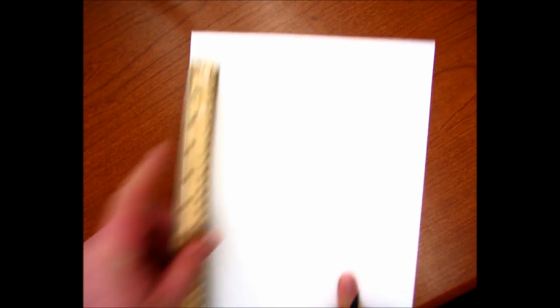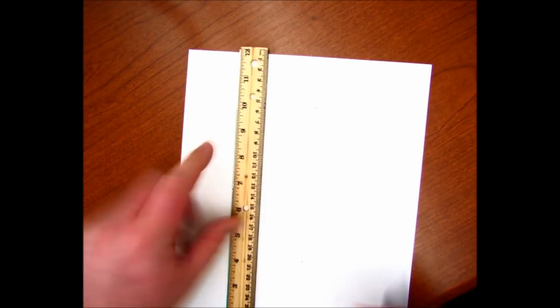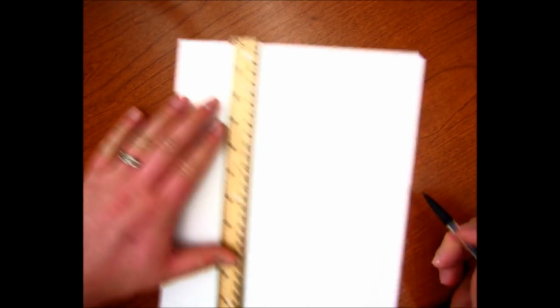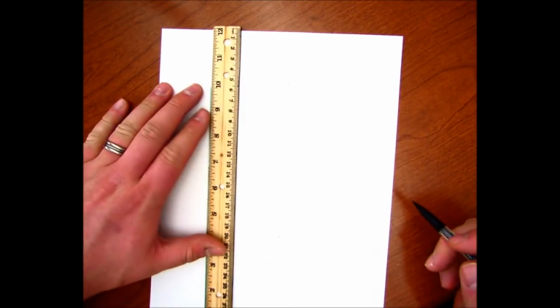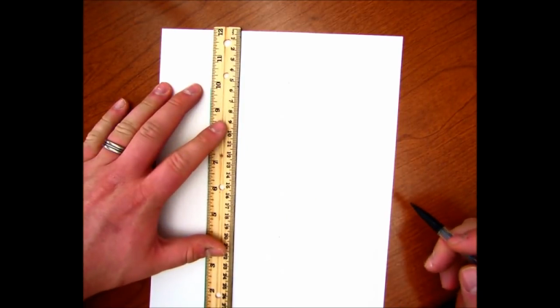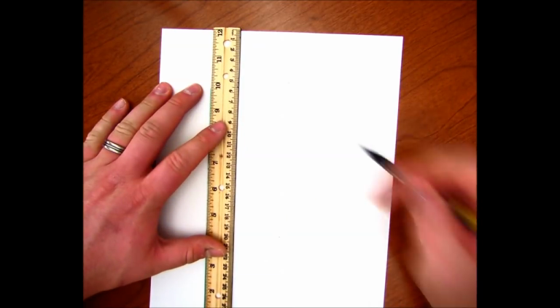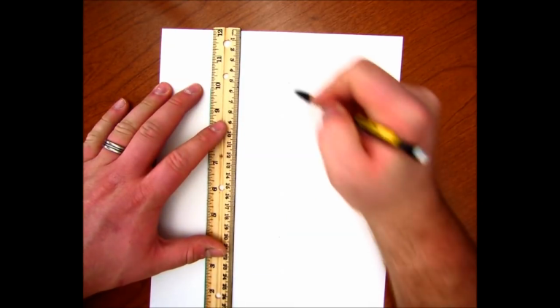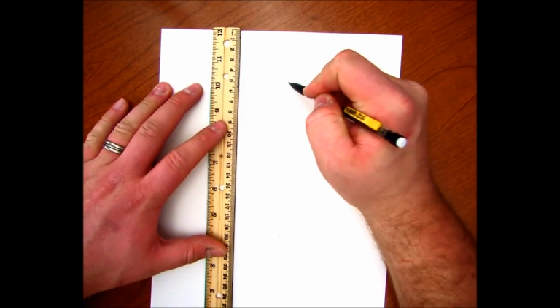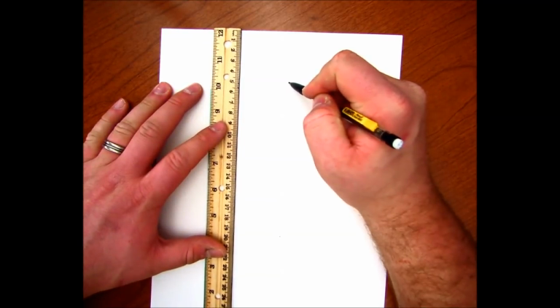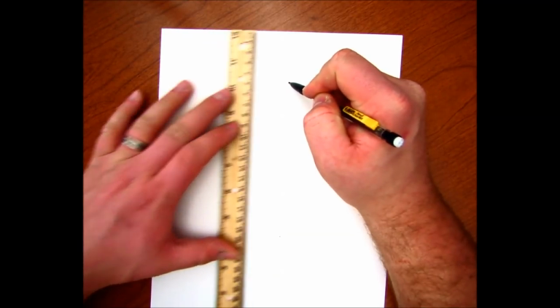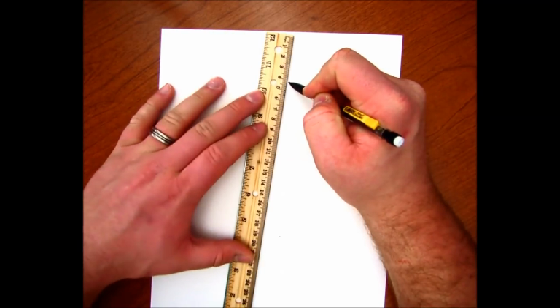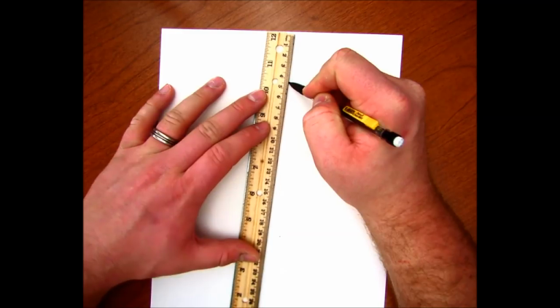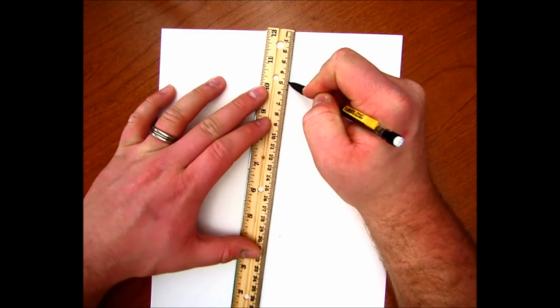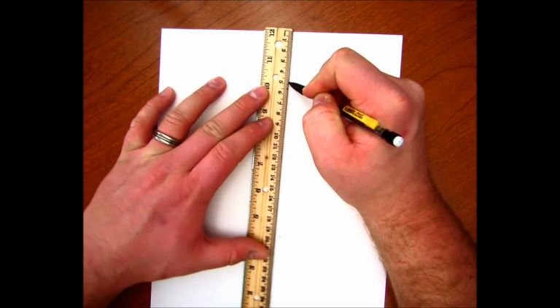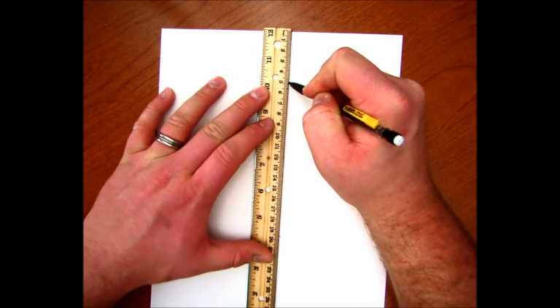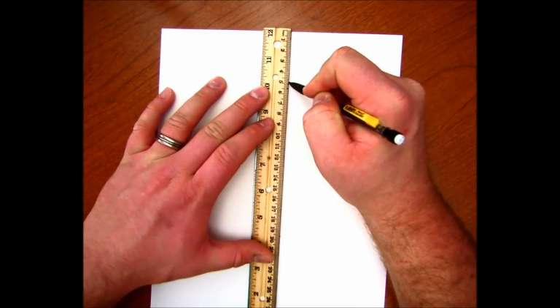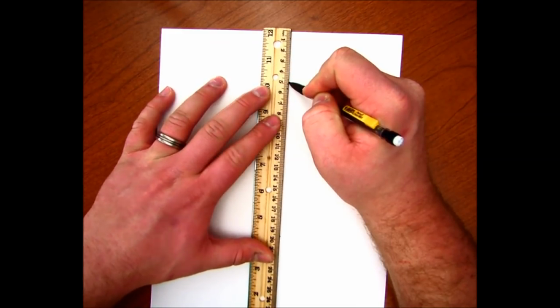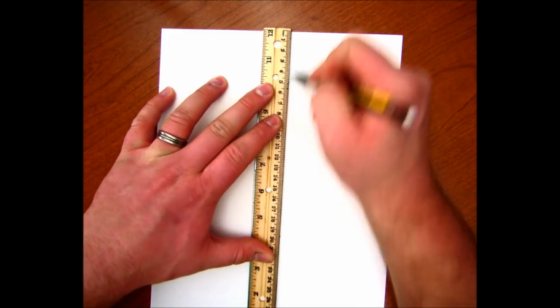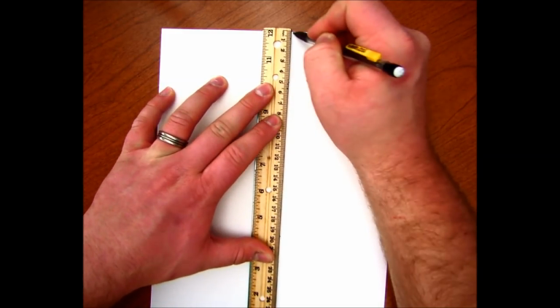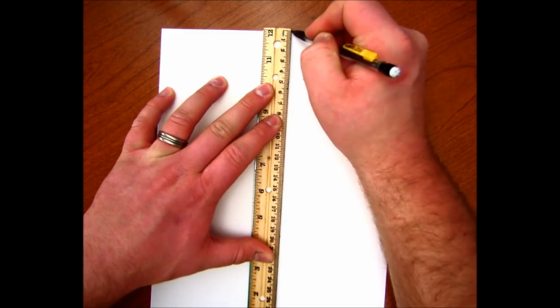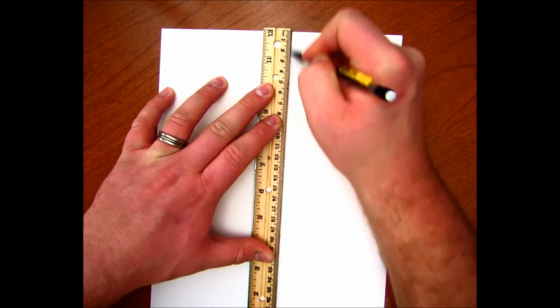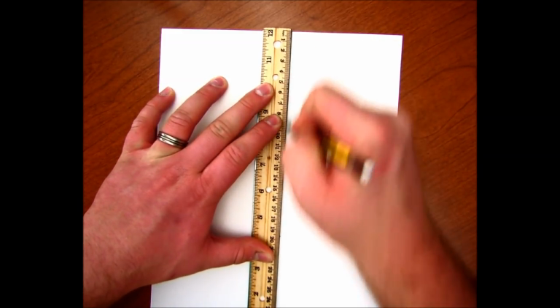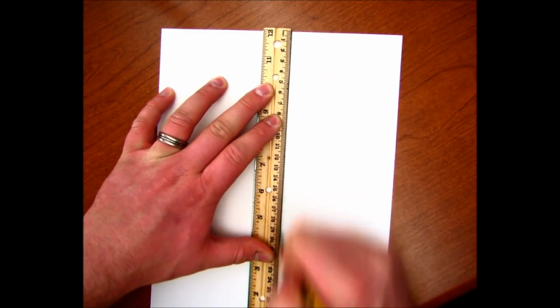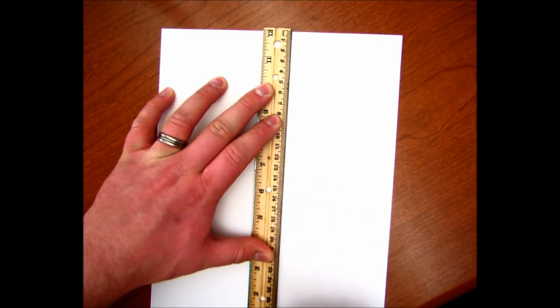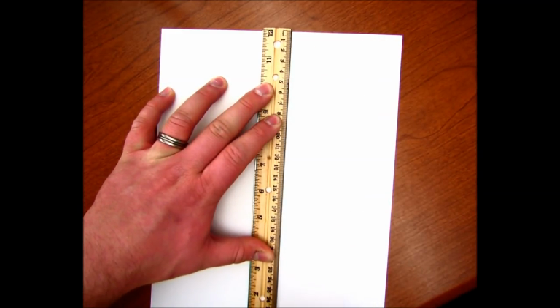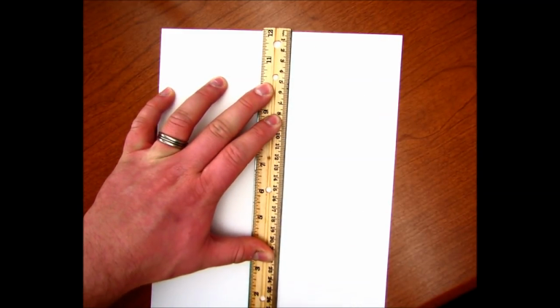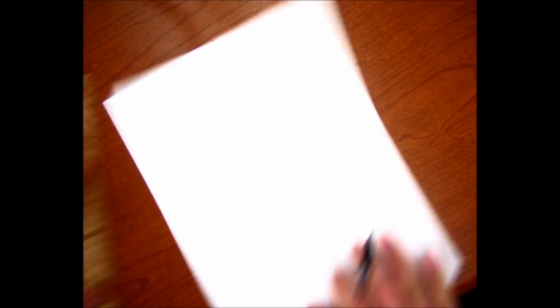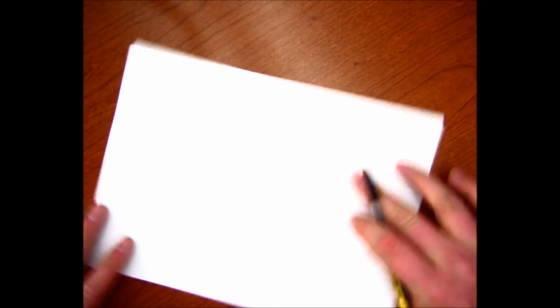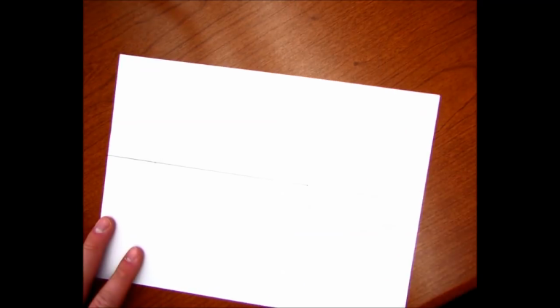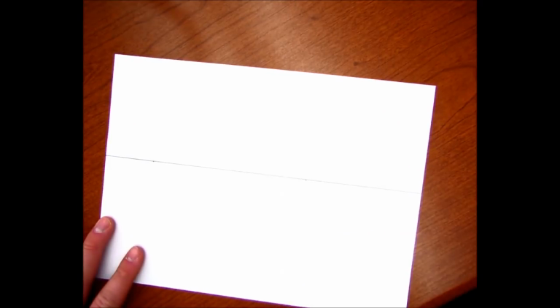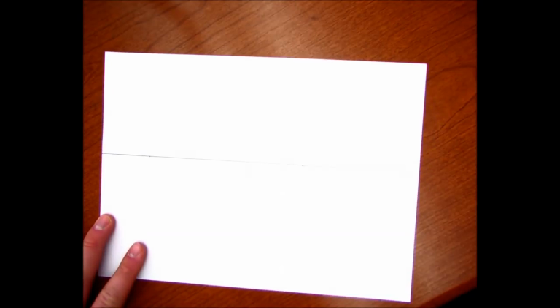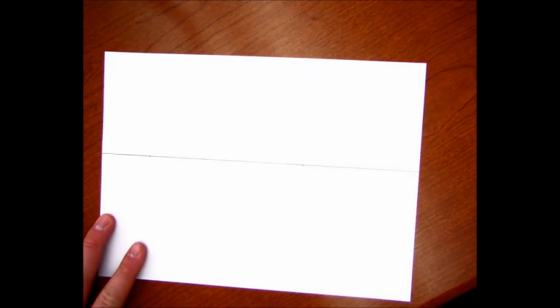Then I'm going to connect those two dots. Line that dot up, line the other dot up, line all the way through, all the way to the other side of the paper, like so.